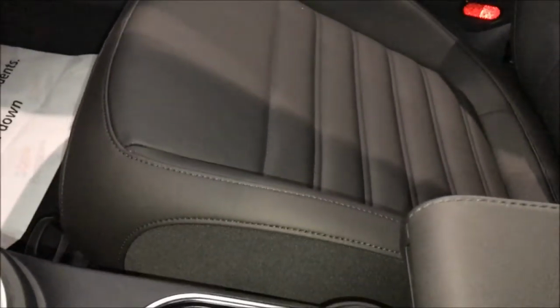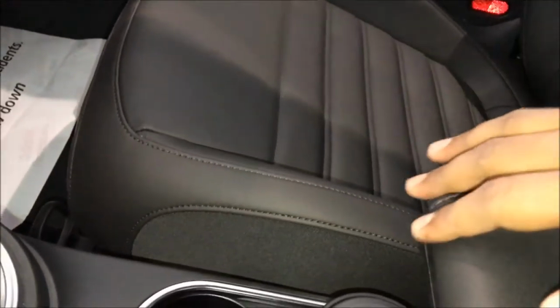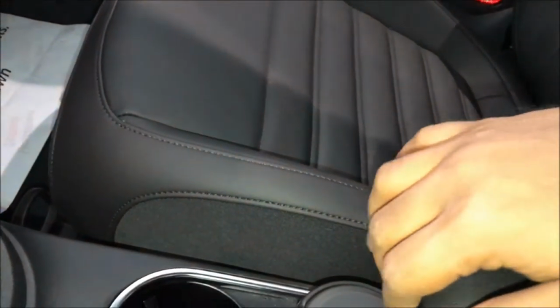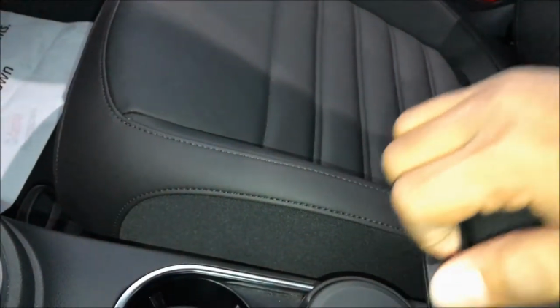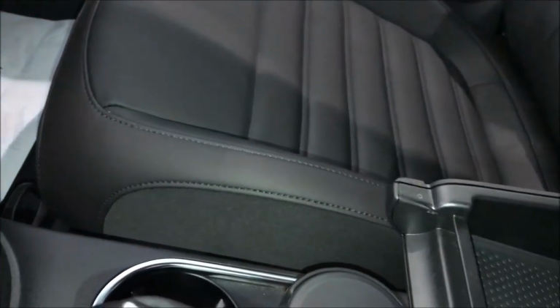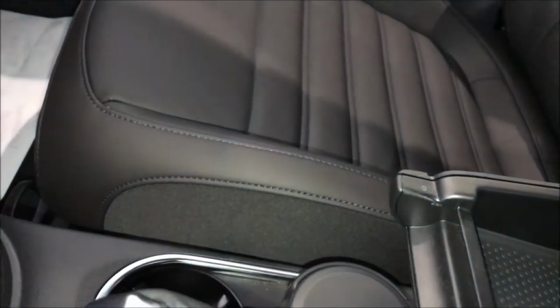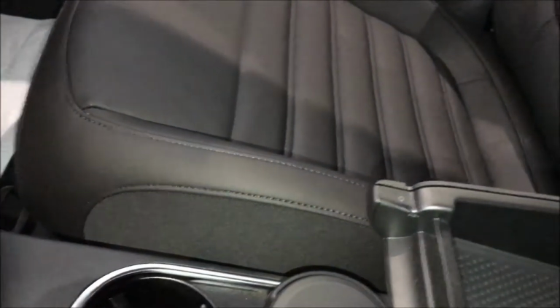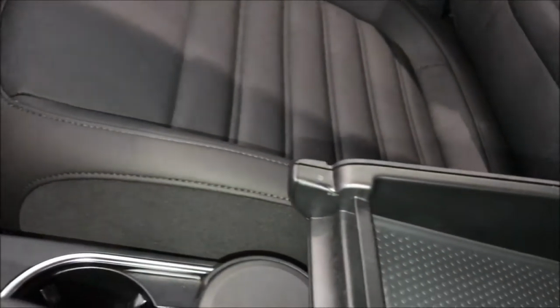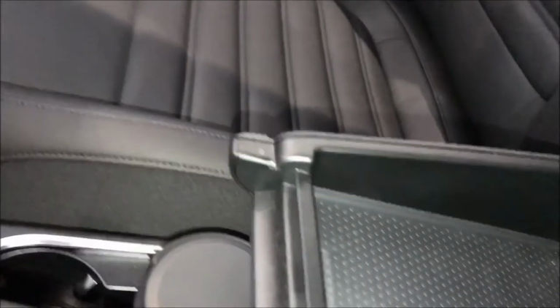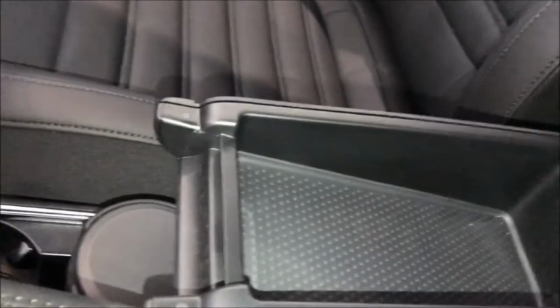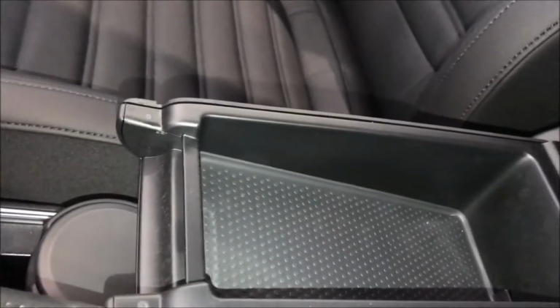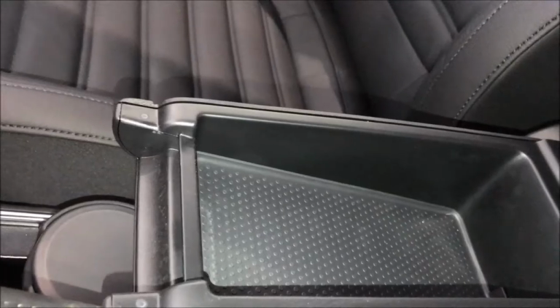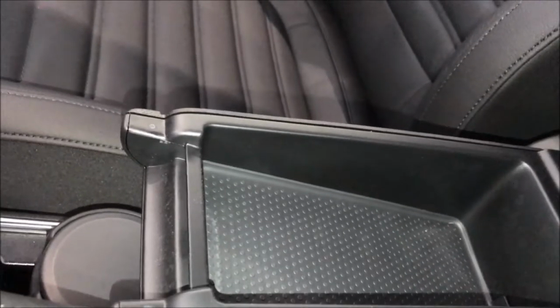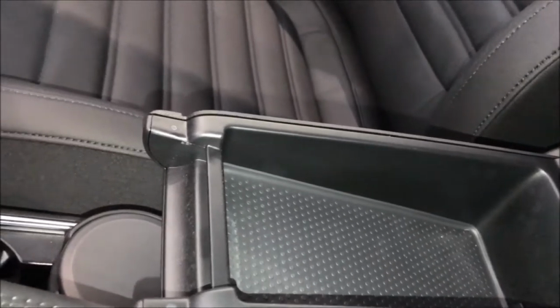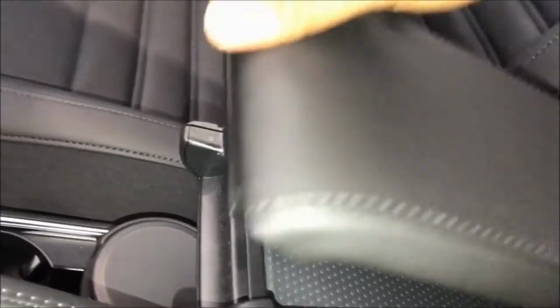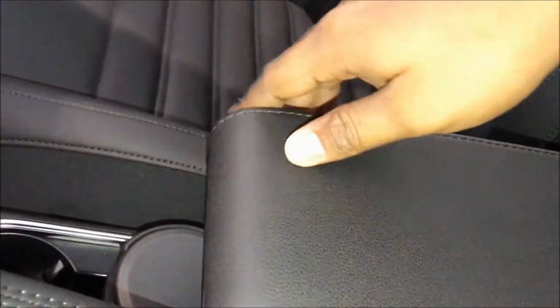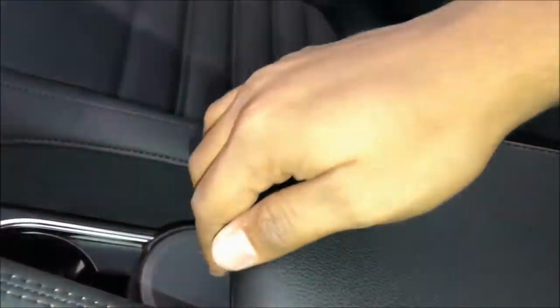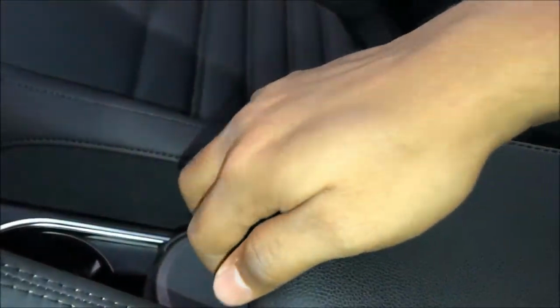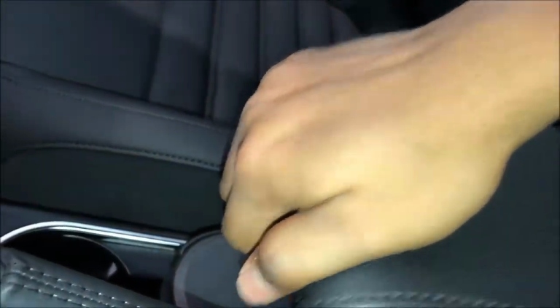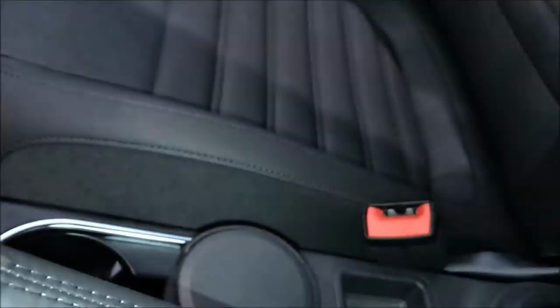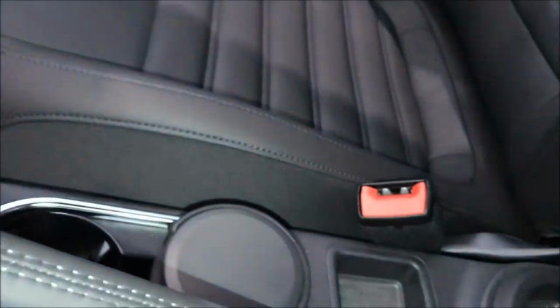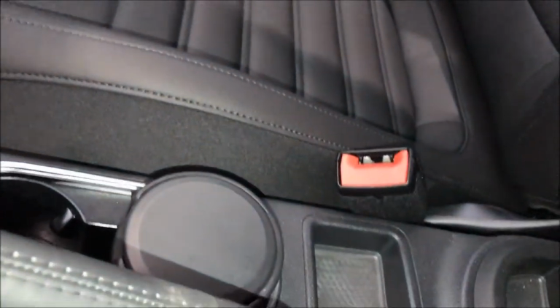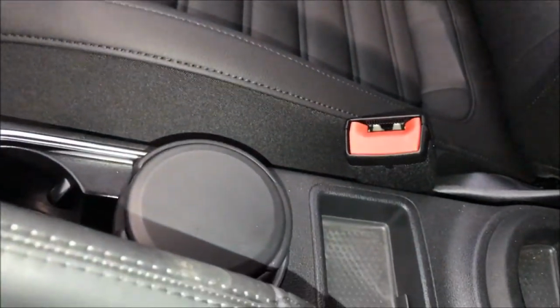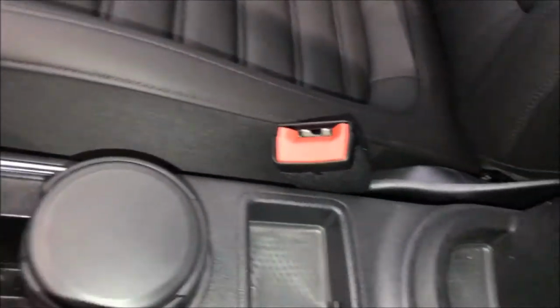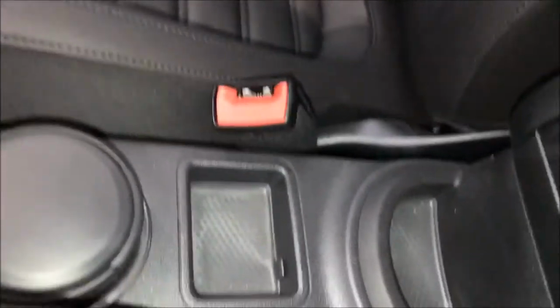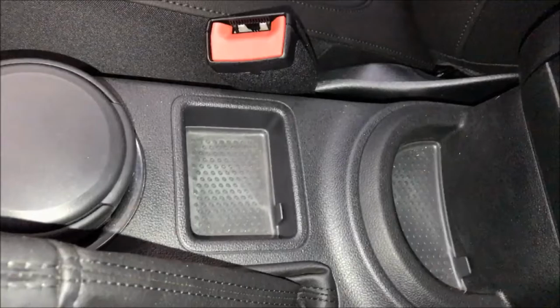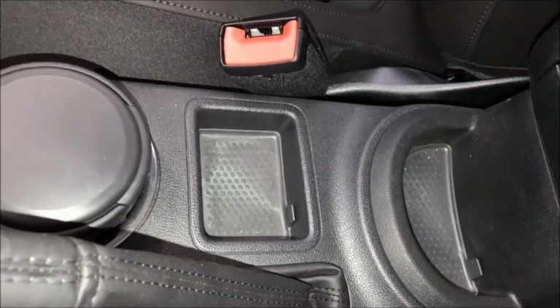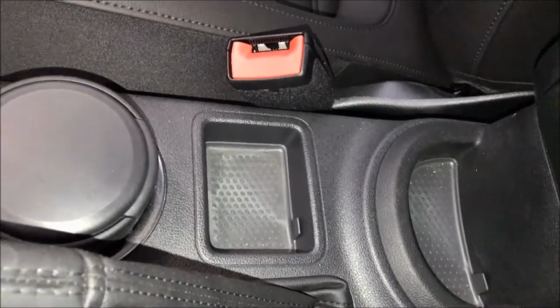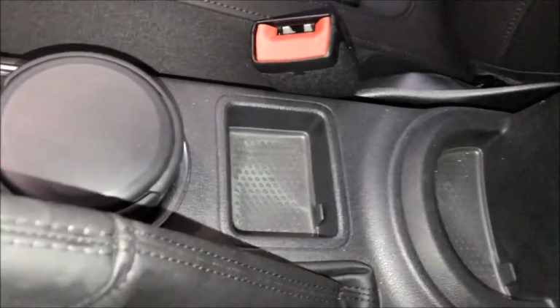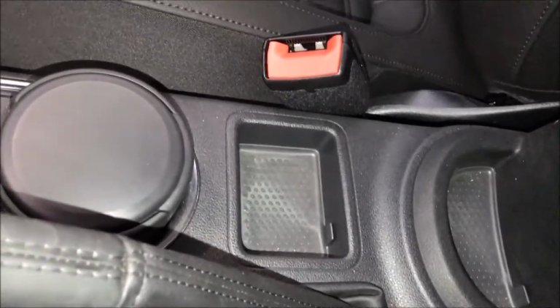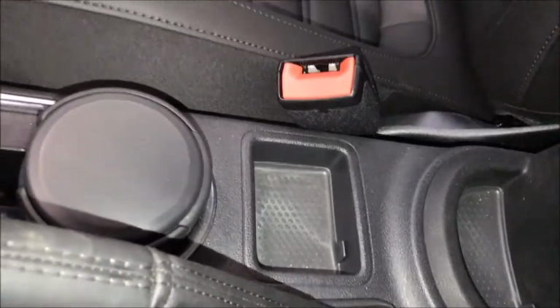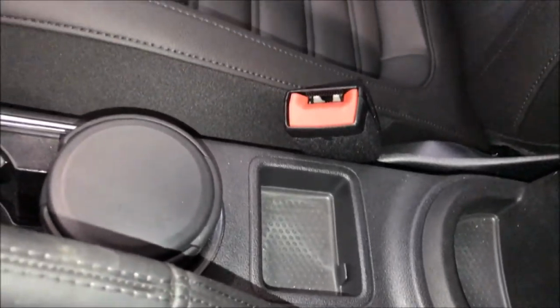Sadly, the armrest is not that spacious and cannot easily be shared by the driver and passenger. Underneath it, there is no compartment storage.